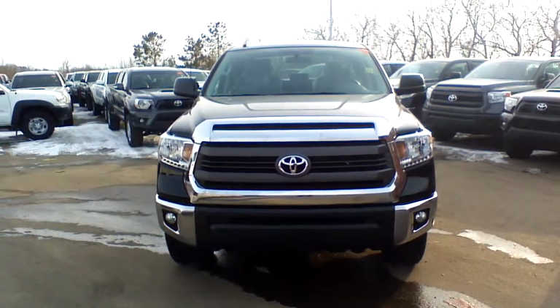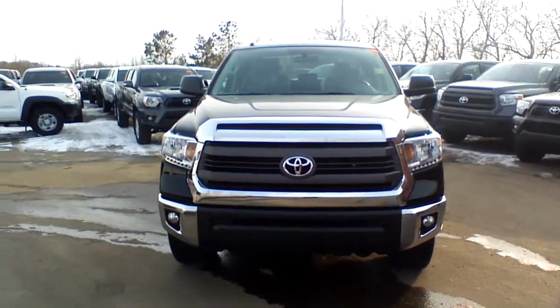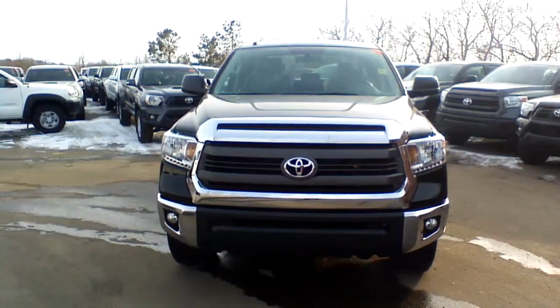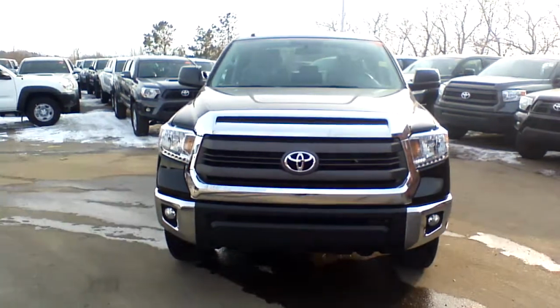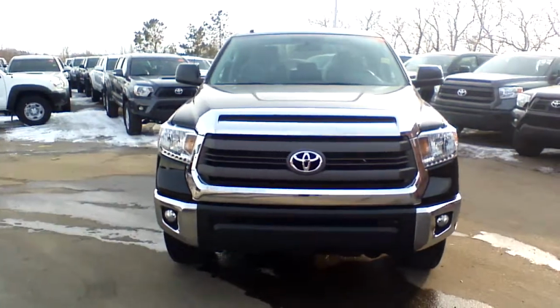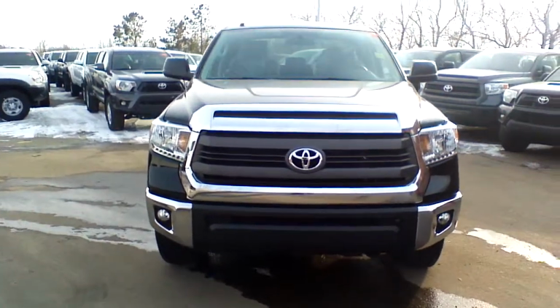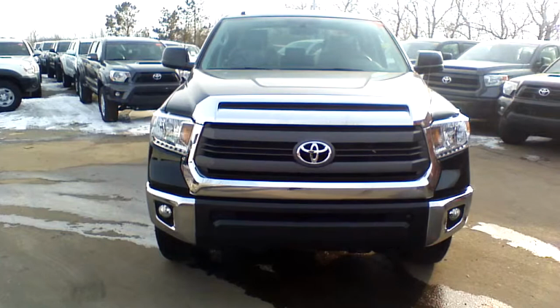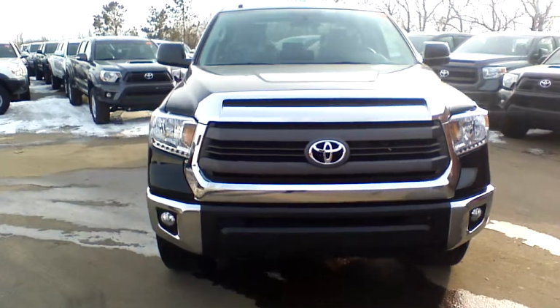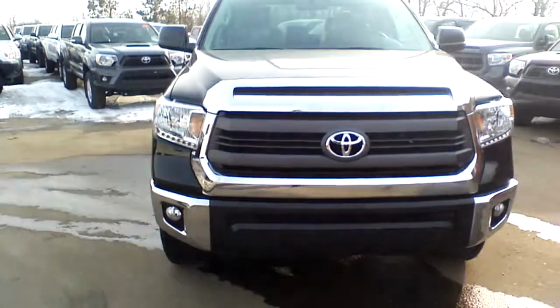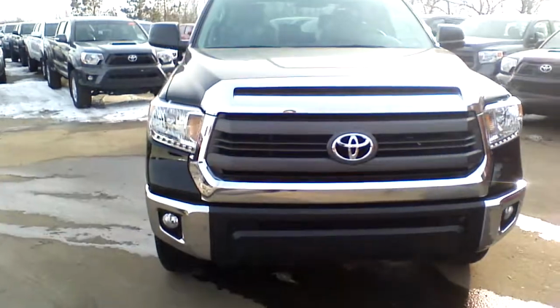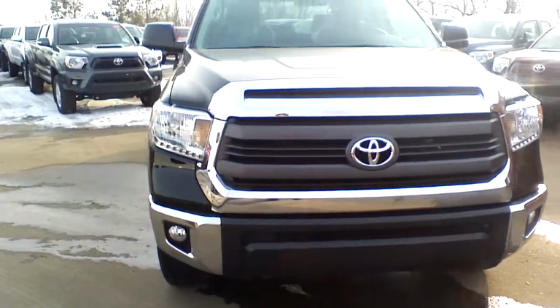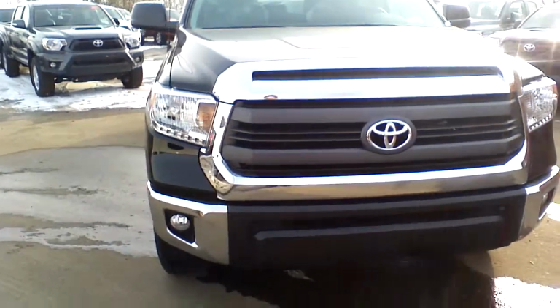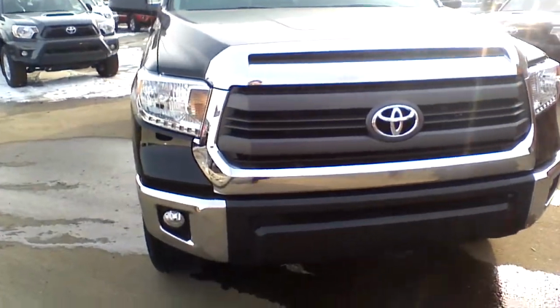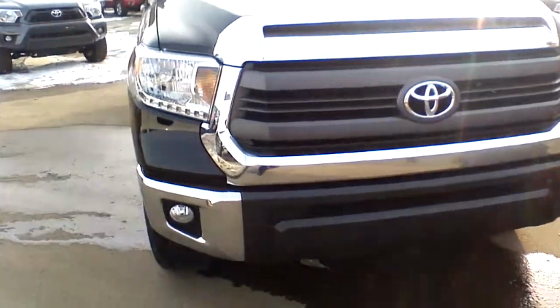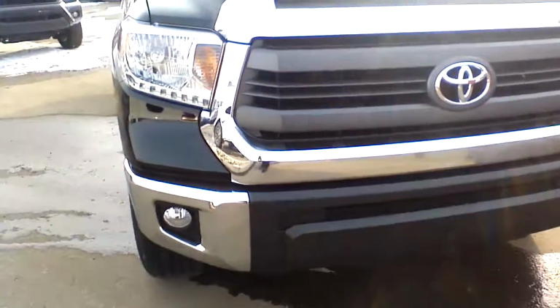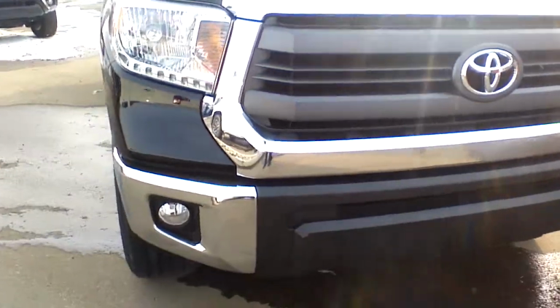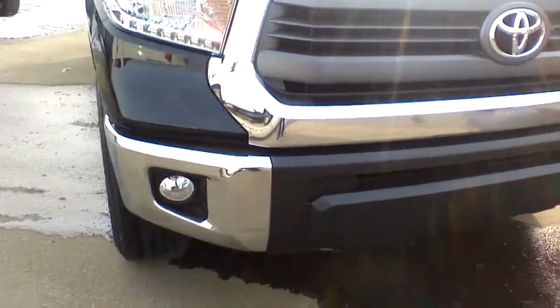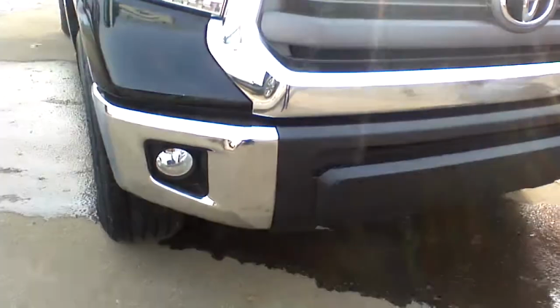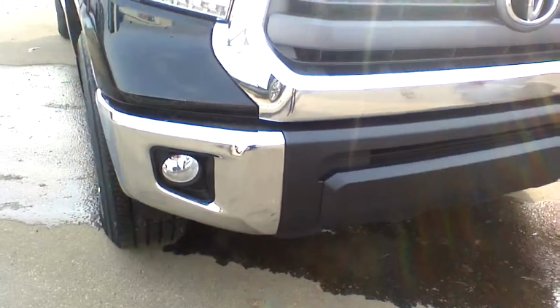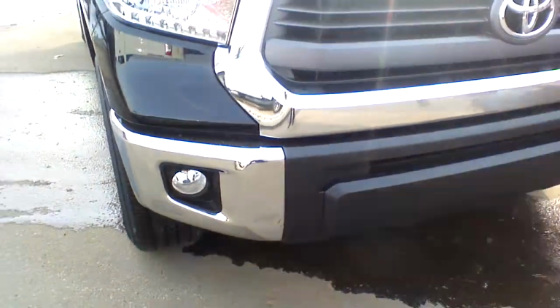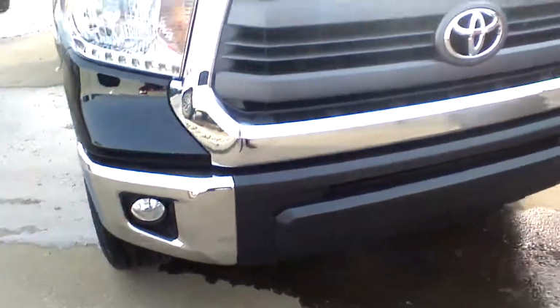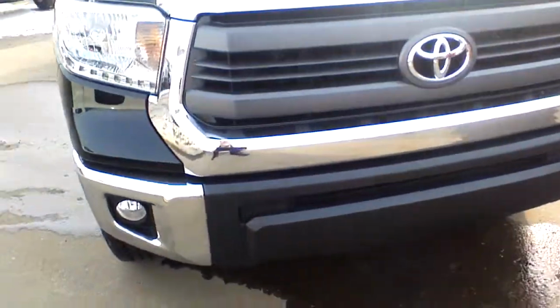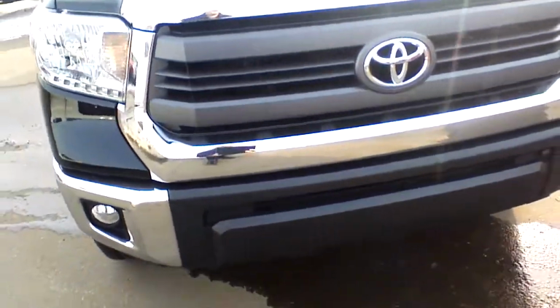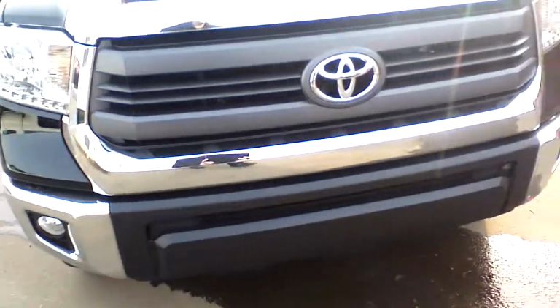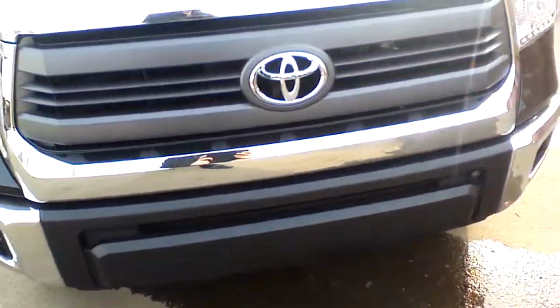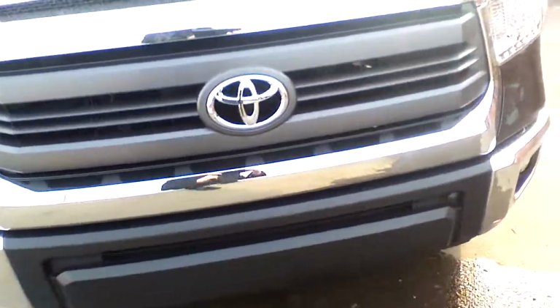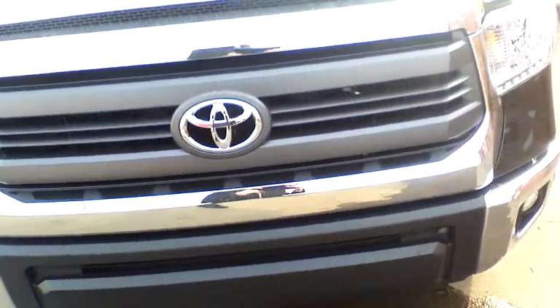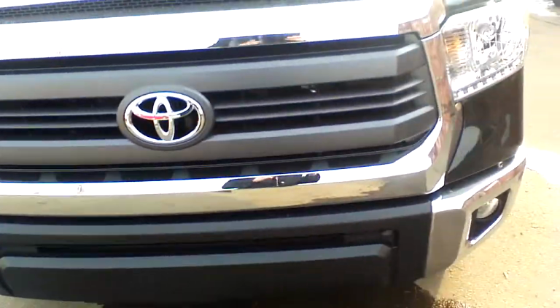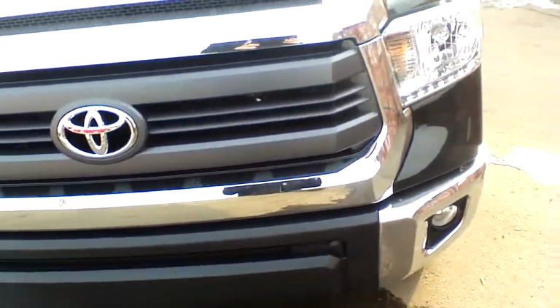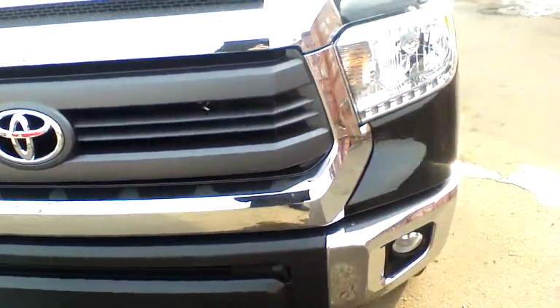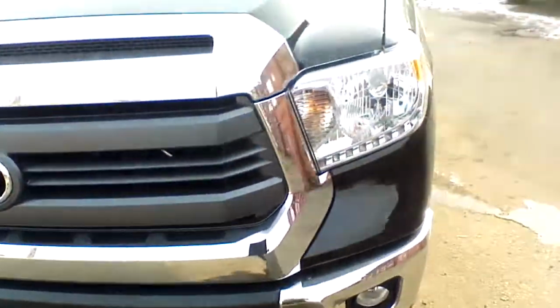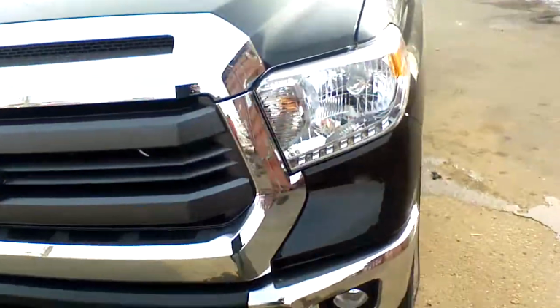The biggest difference between this package and the TRD equipment will be the absence of the parking sensors — Toyota Sonar — on the front bumper and the rear bumper as well.